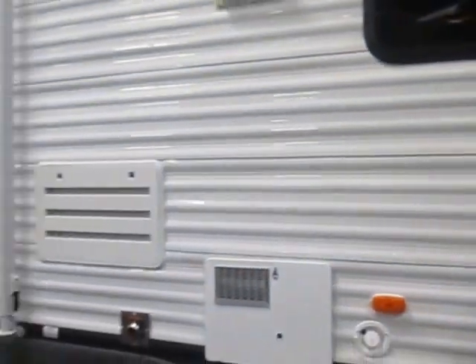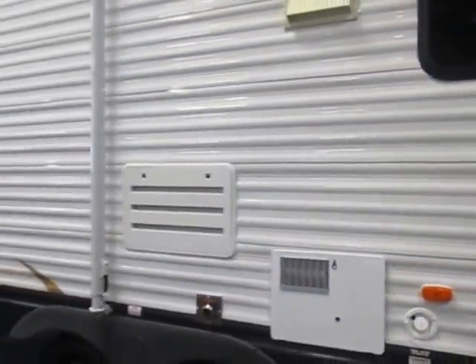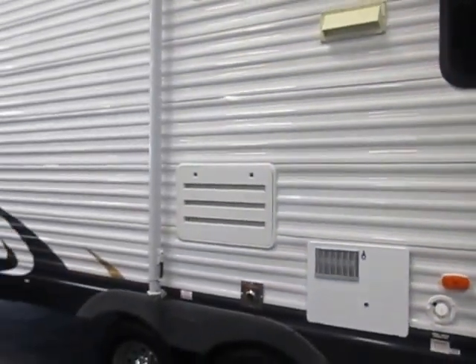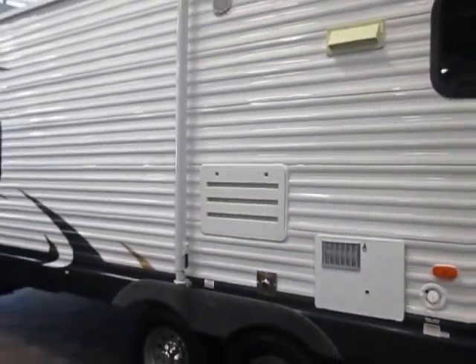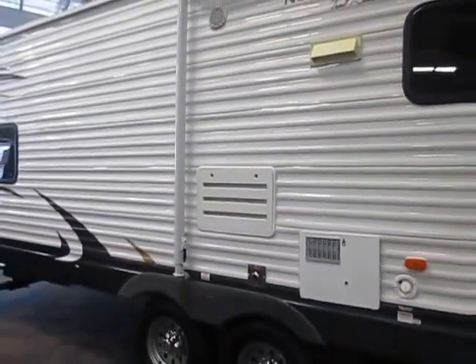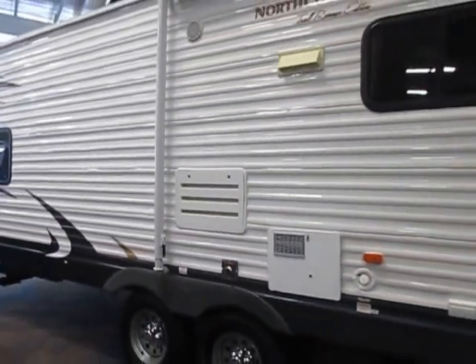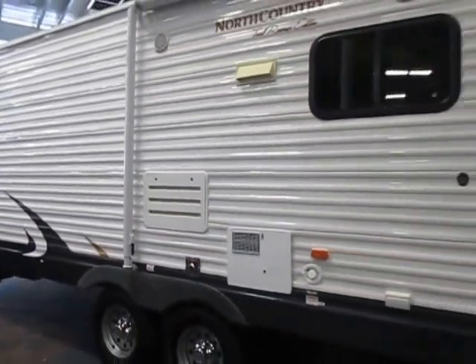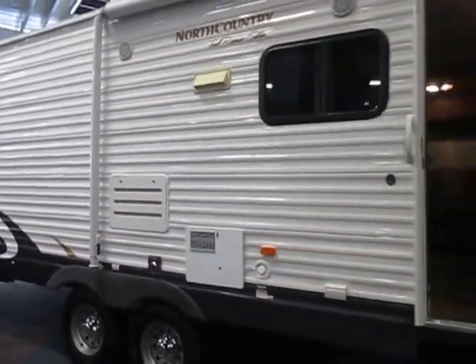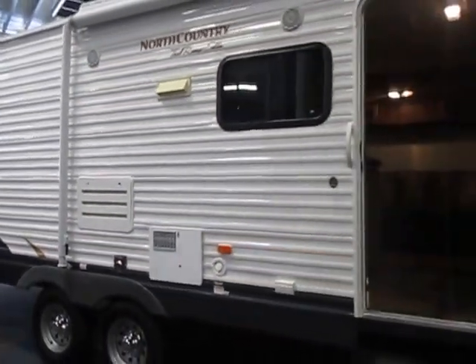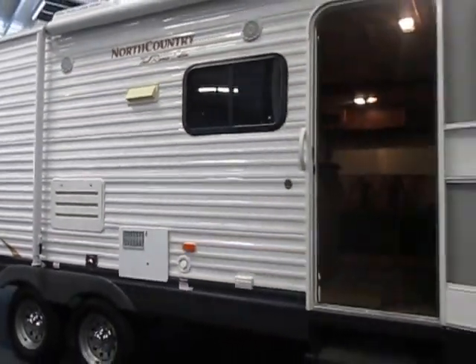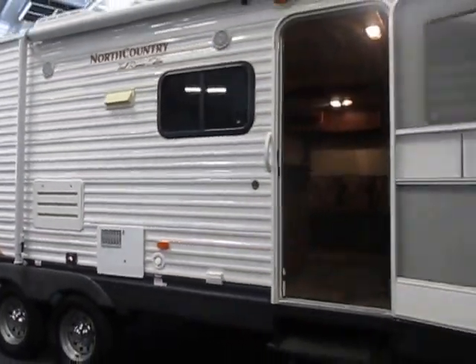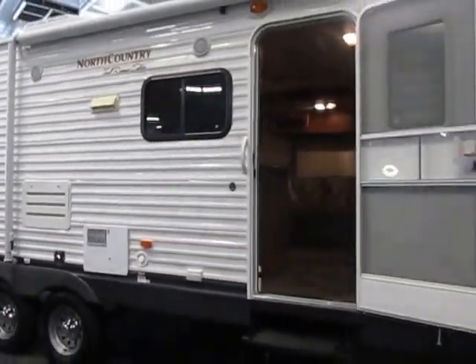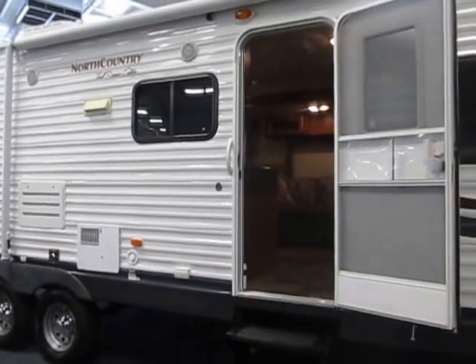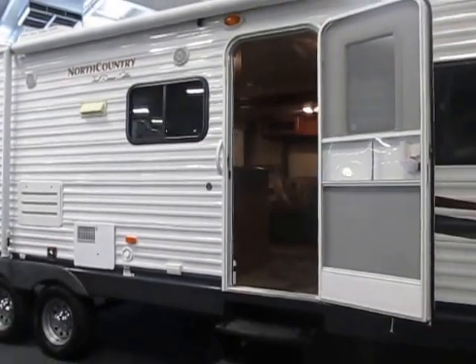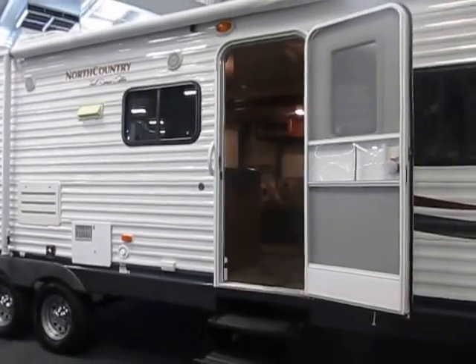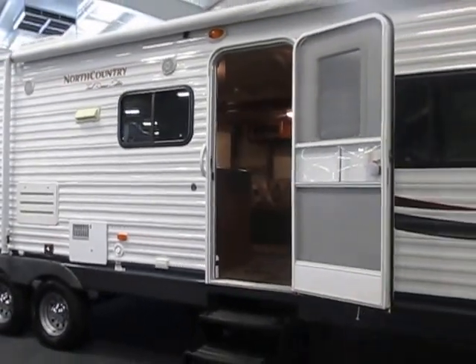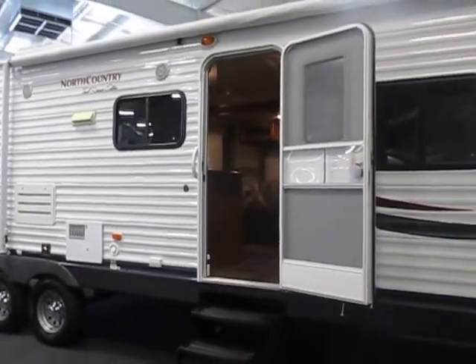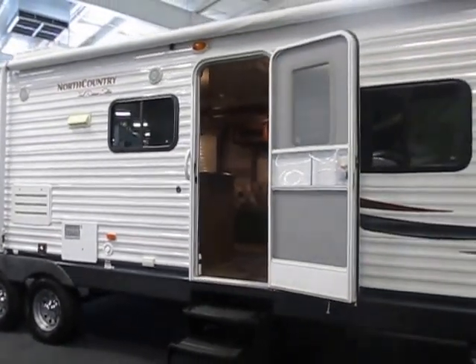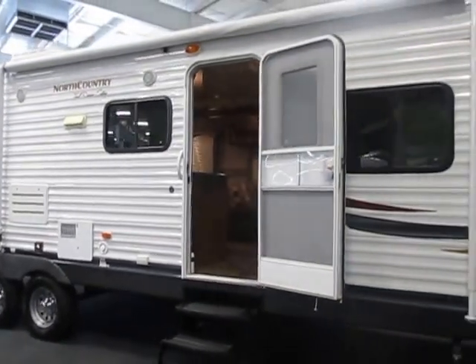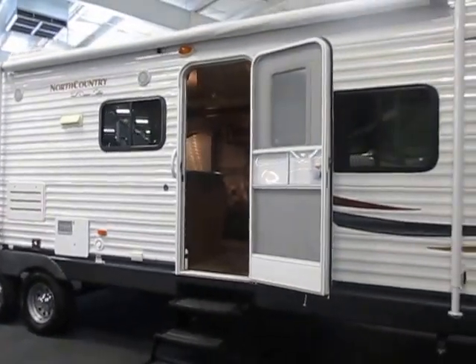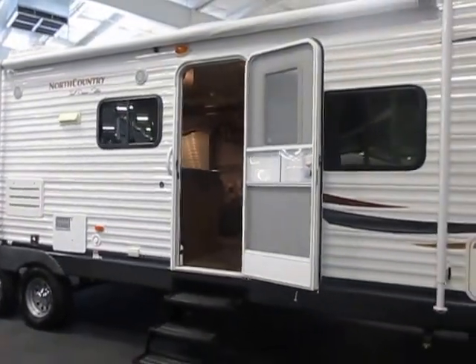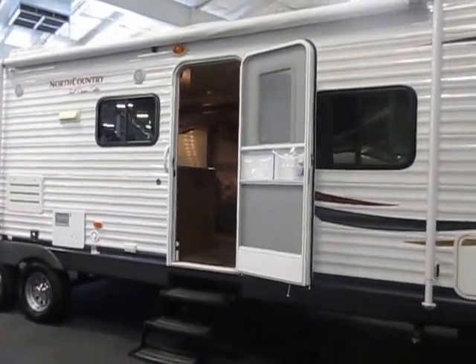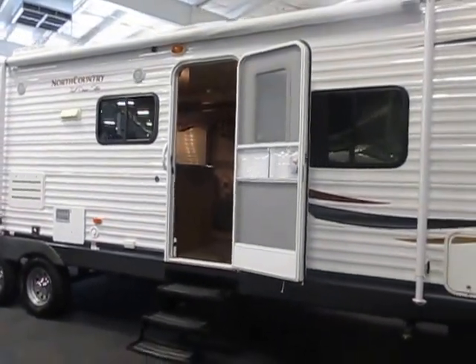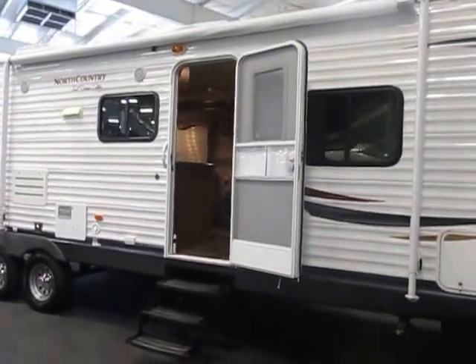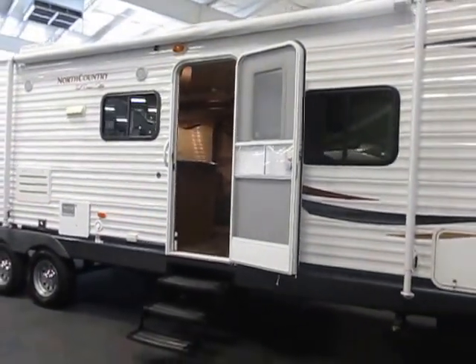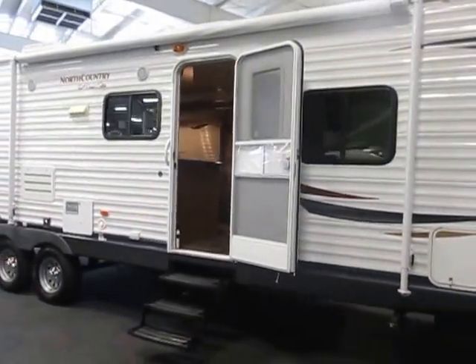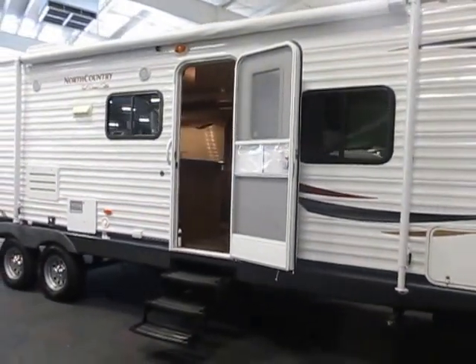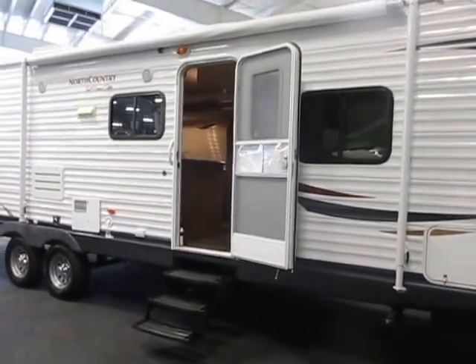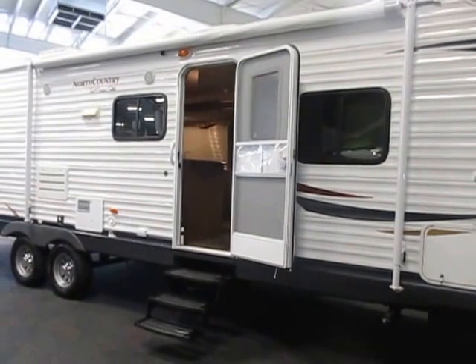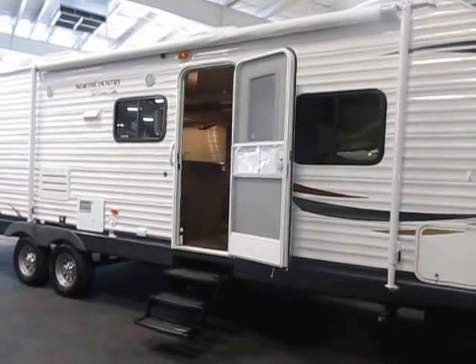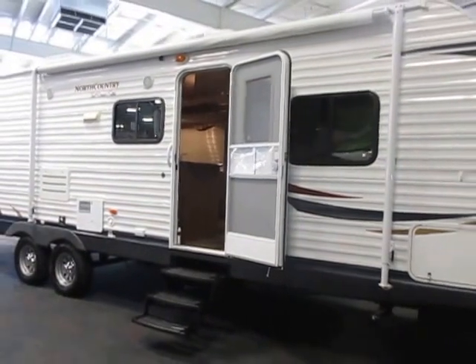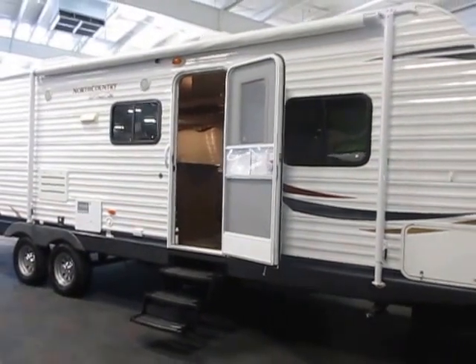Once again, this is a 2012 Heartland North Country Trailrunner SLT. This RV is in excellent condition overall with minimal wear.